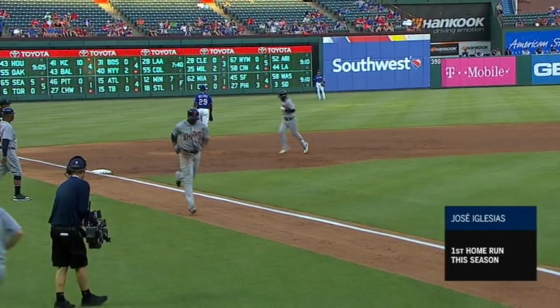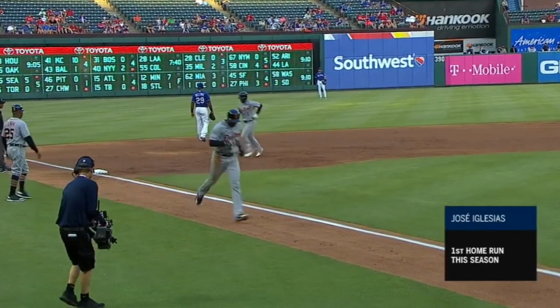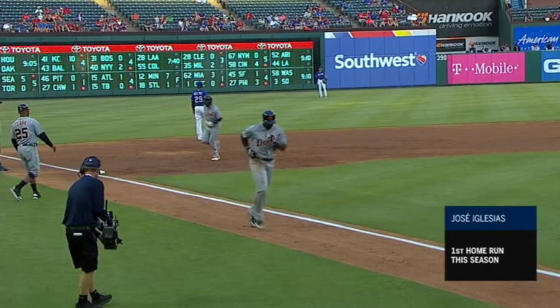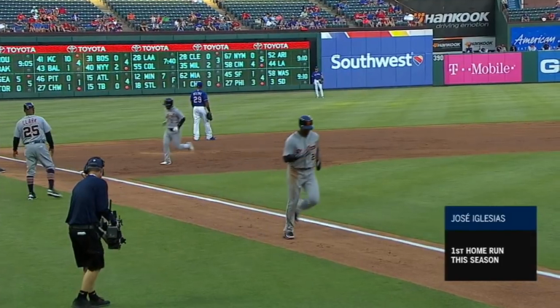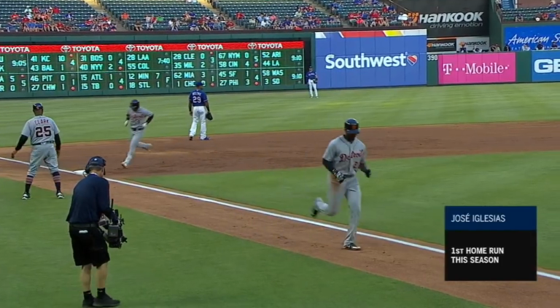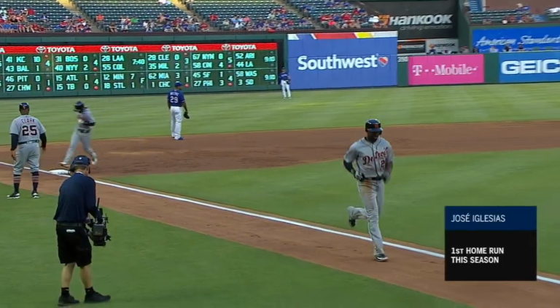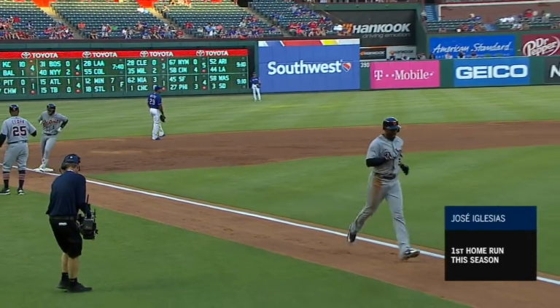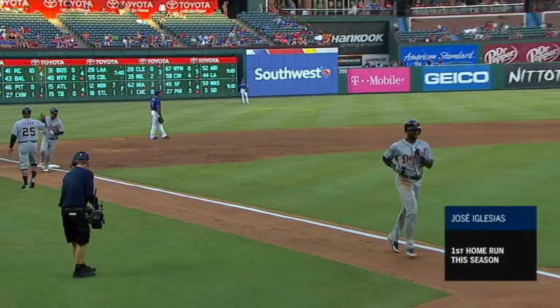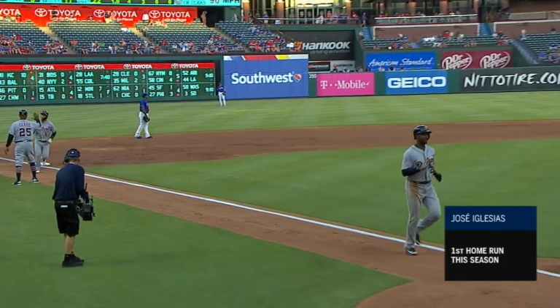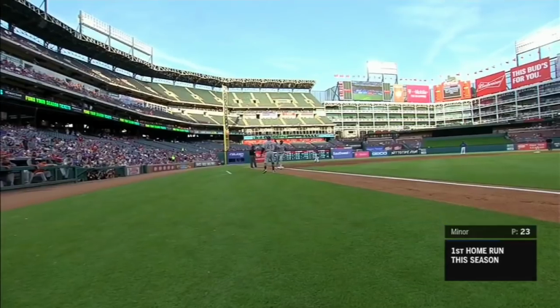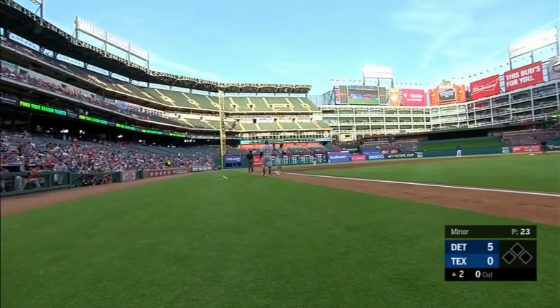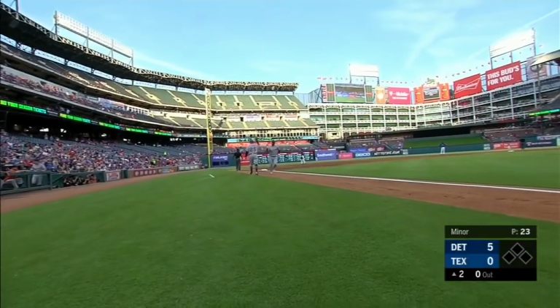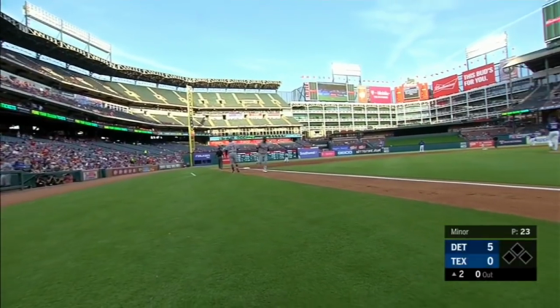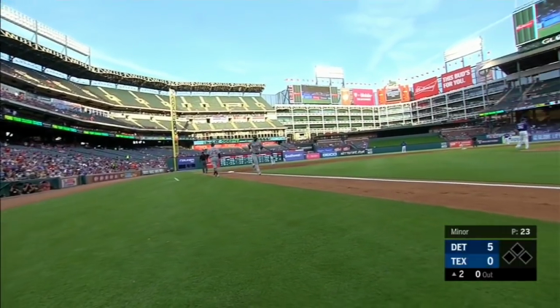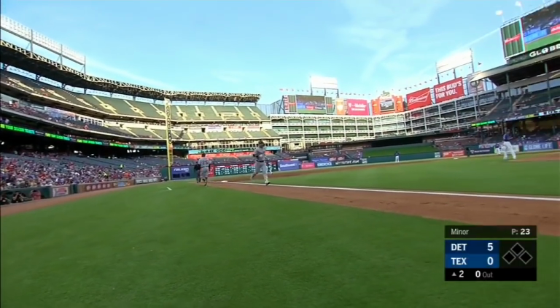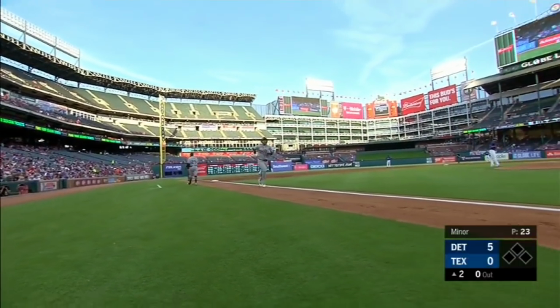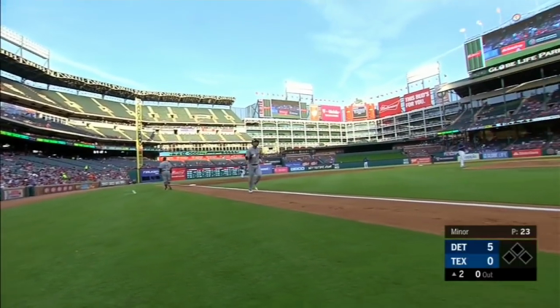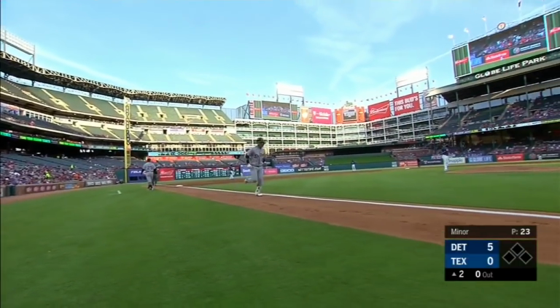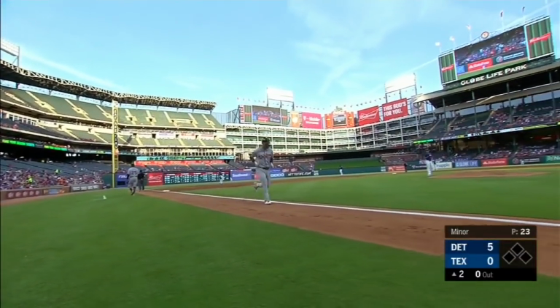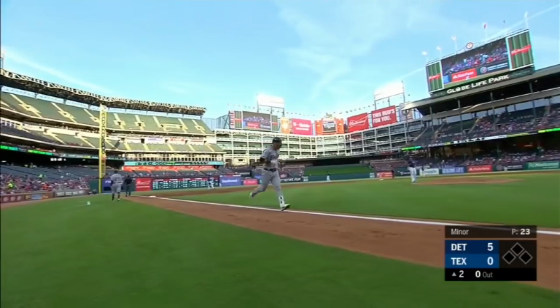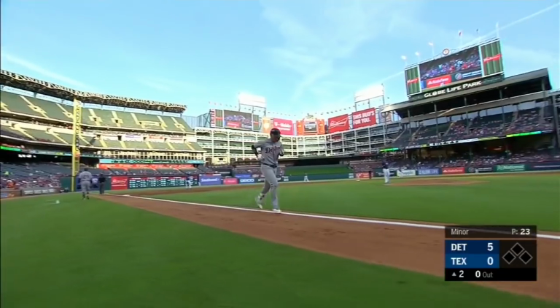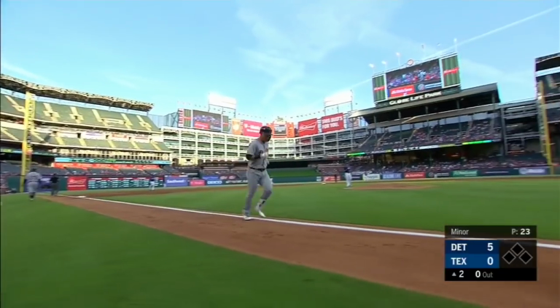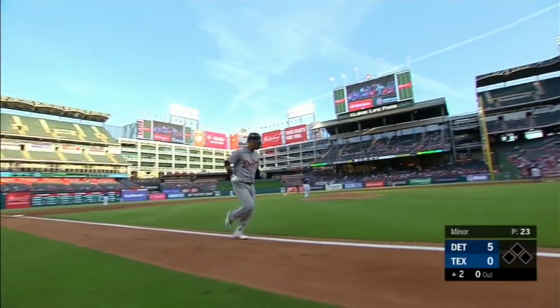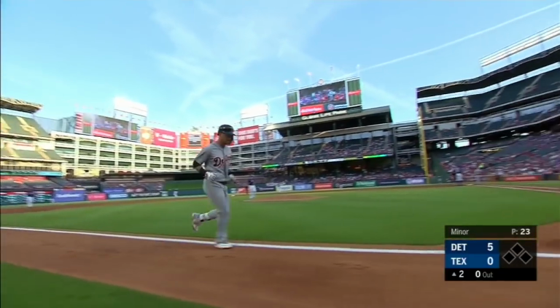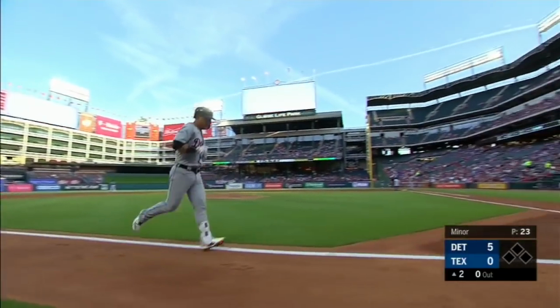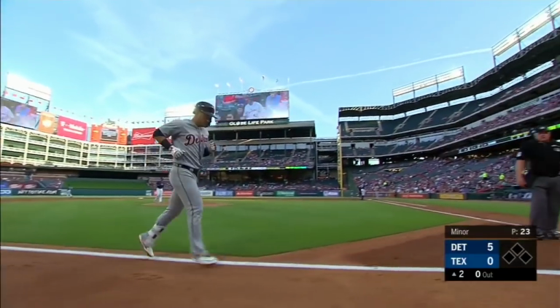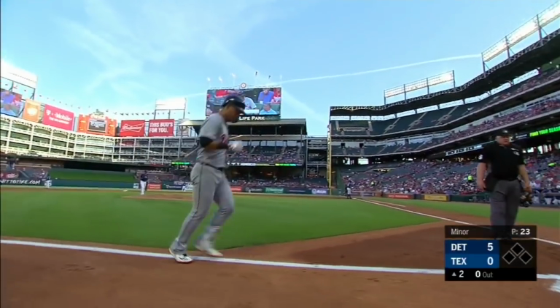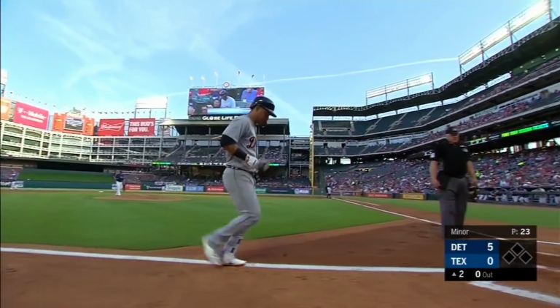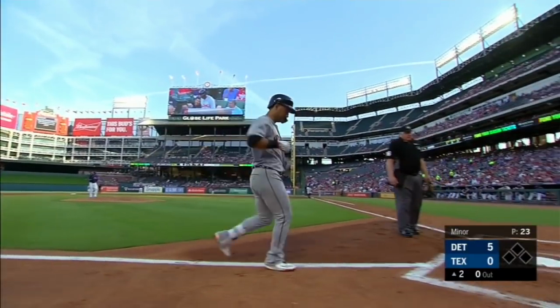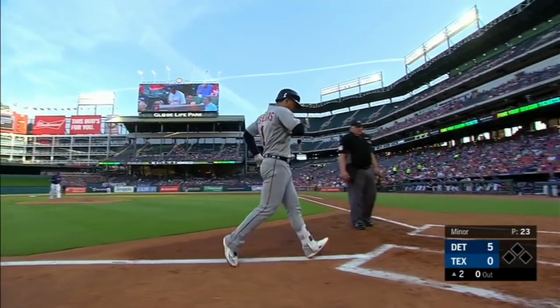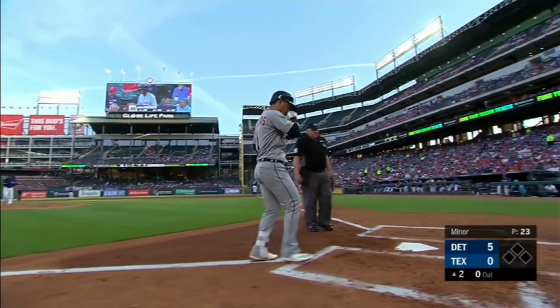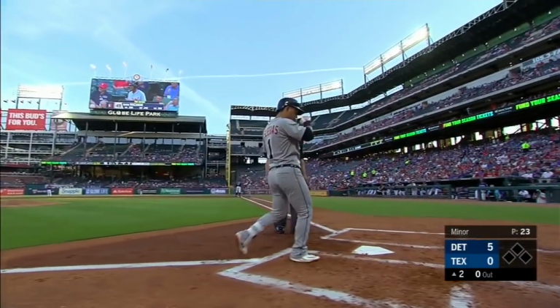Coming into the game, the Tigers had hit 27 home runs. Only the Miami Marlins in Major League Baseball had hit fewer home runs than that.